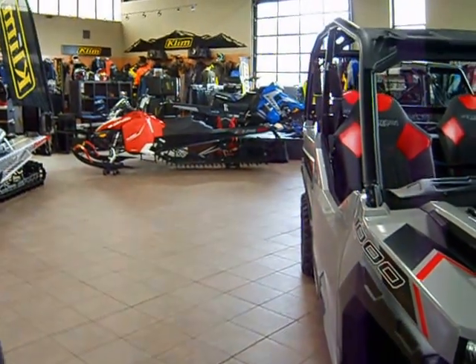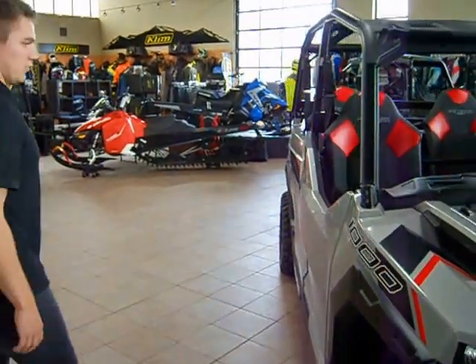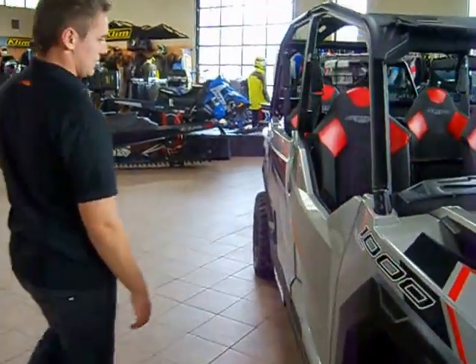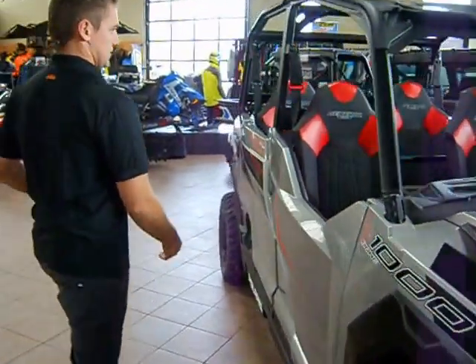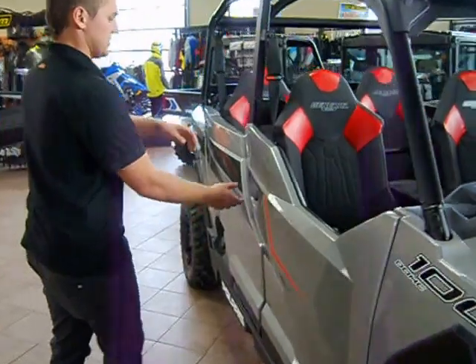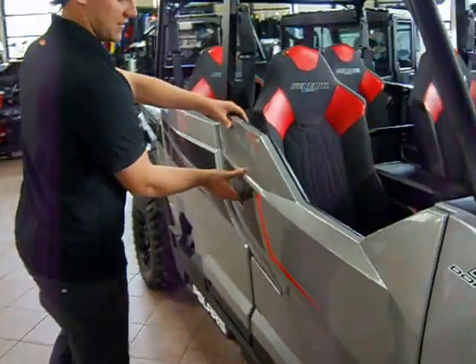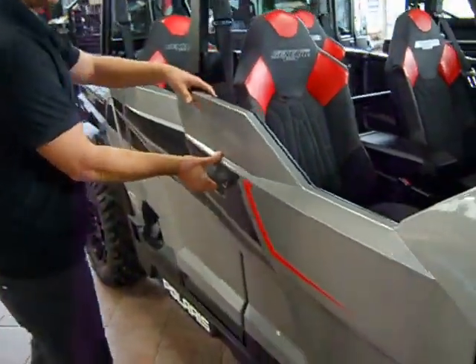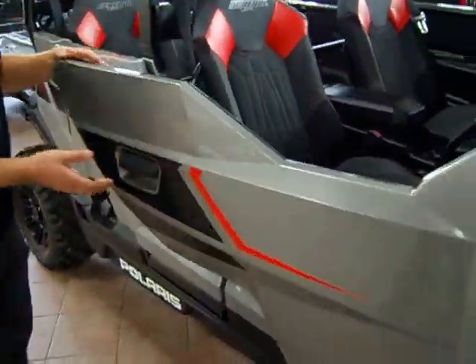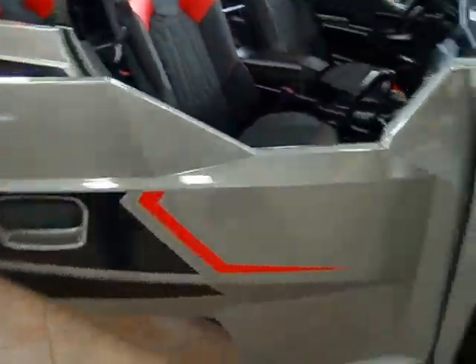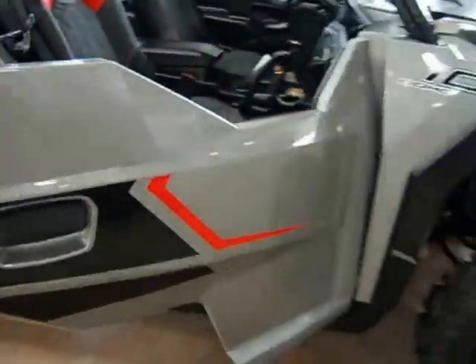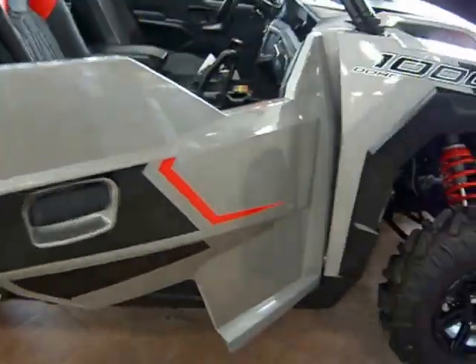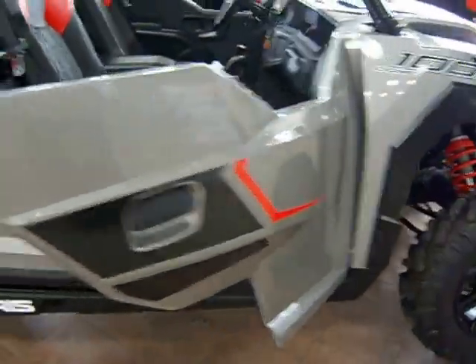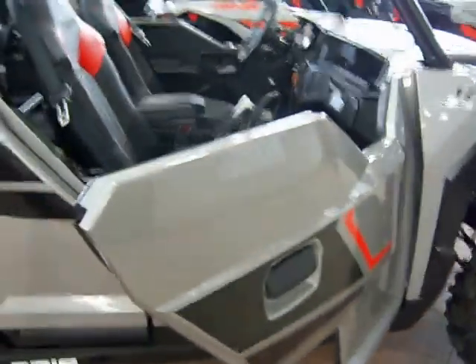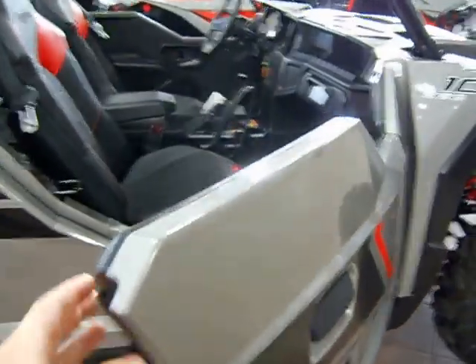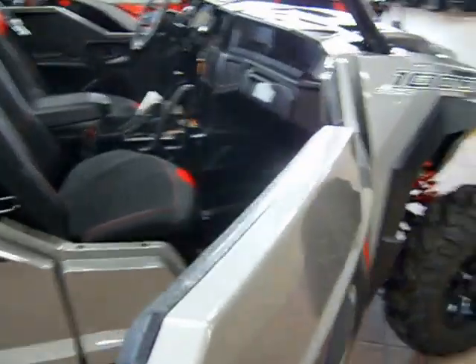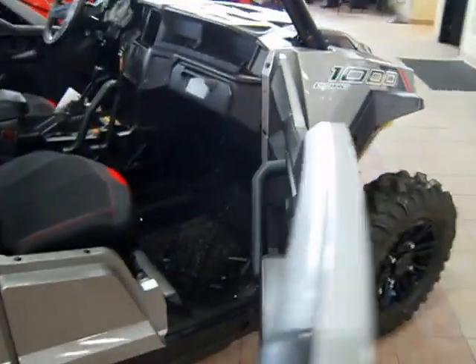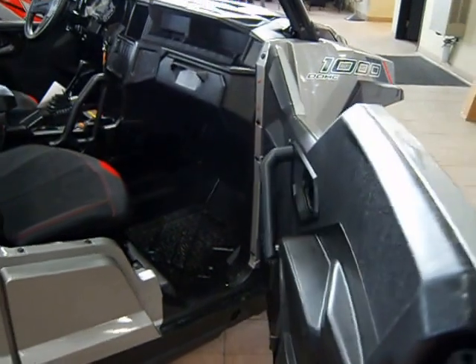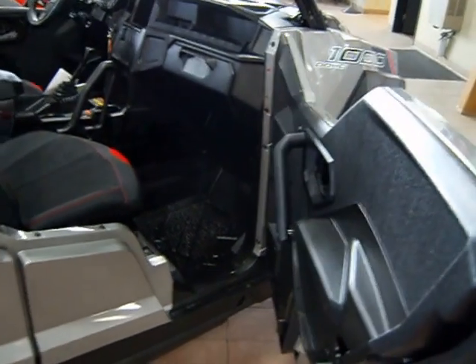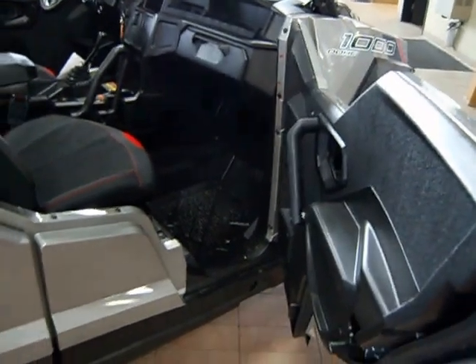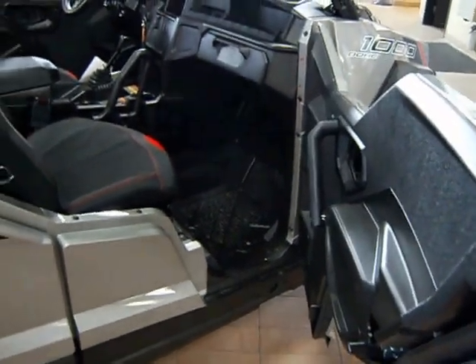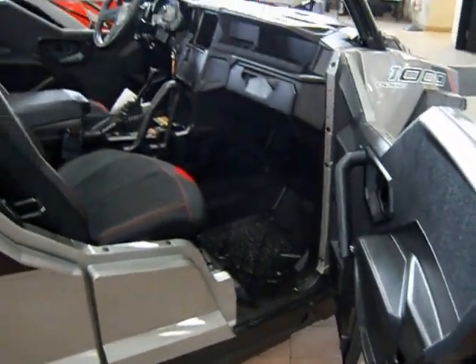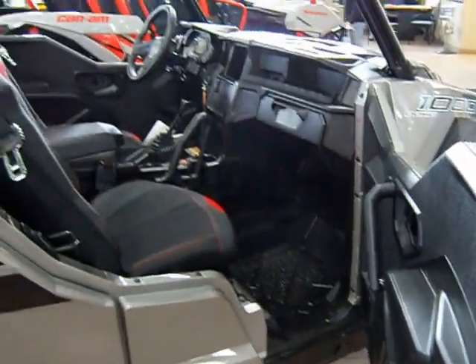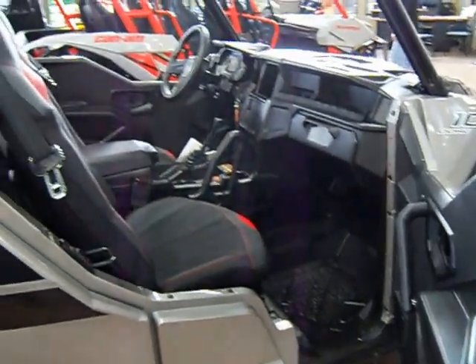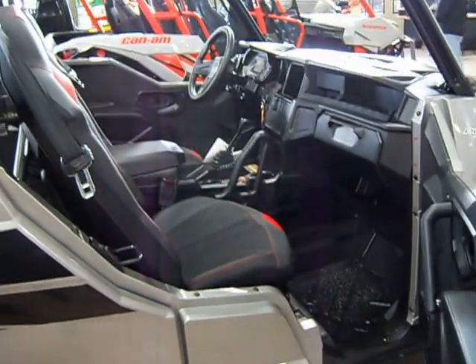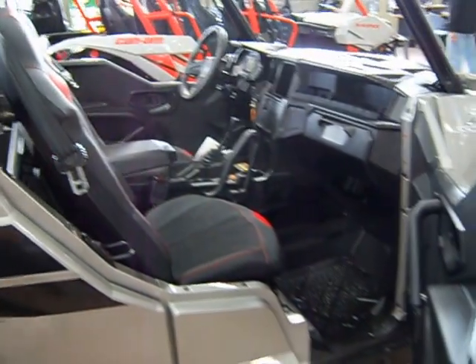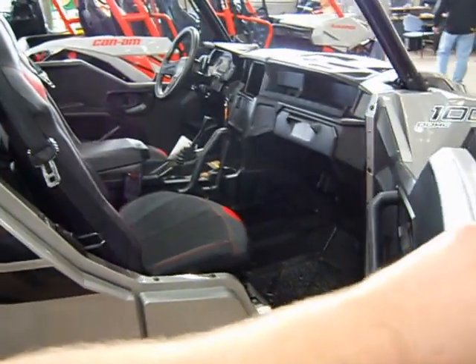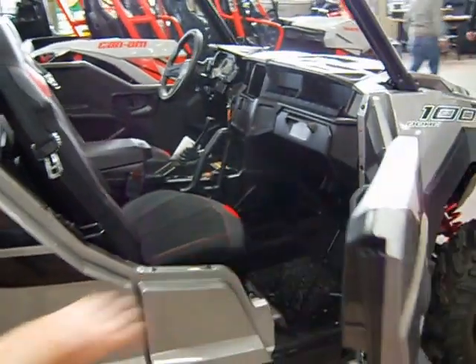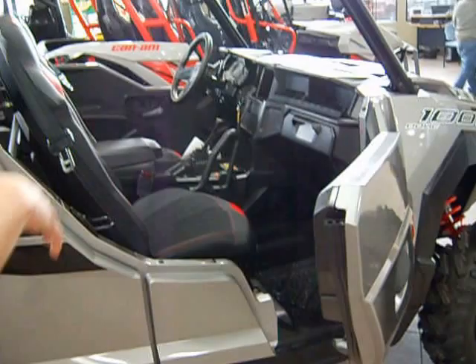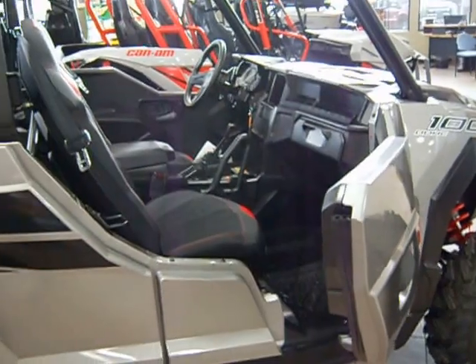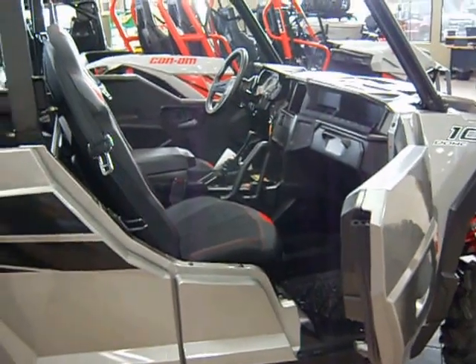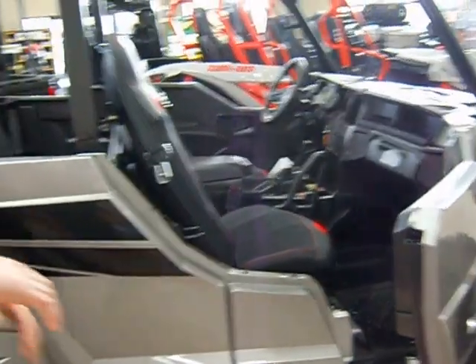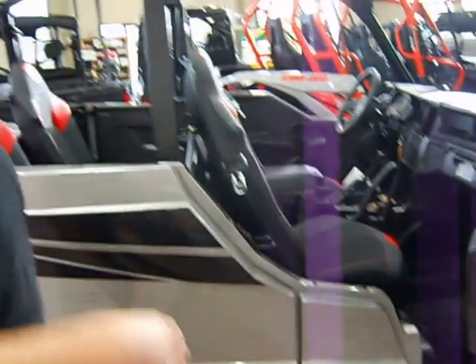A really cool feature that this comes standard with is the whole door option. These doors are really nice. I think they're going to change the industry in a lot of ways — they open and close really smooth, give you great protection, and actually make a pretty good armrest.